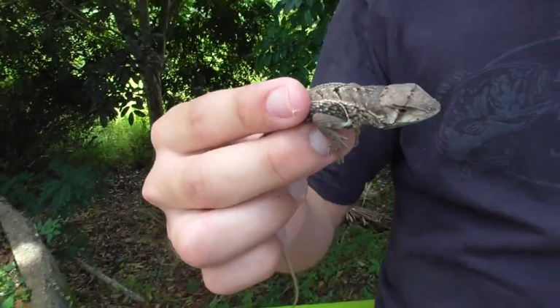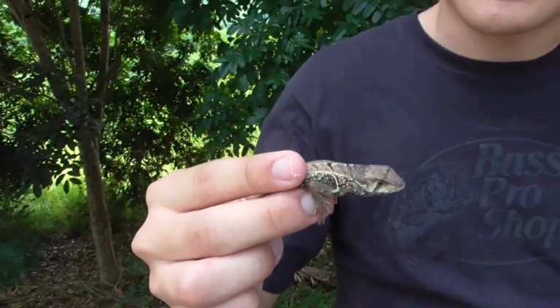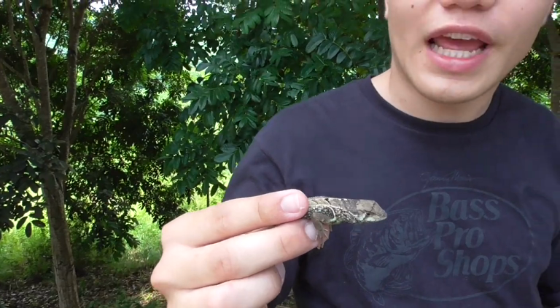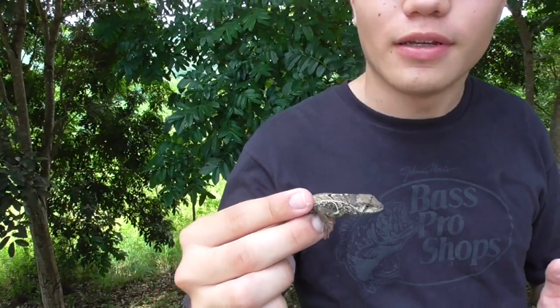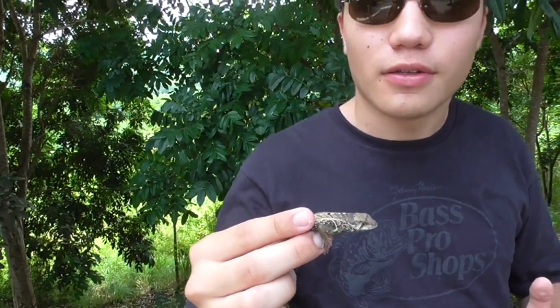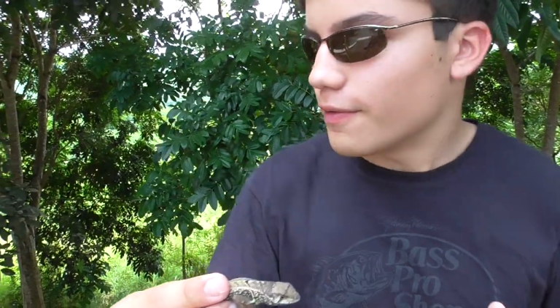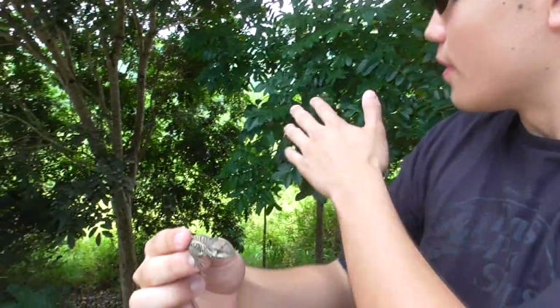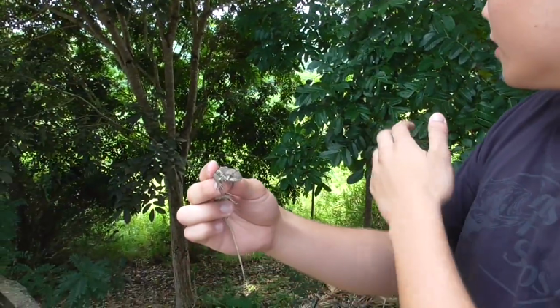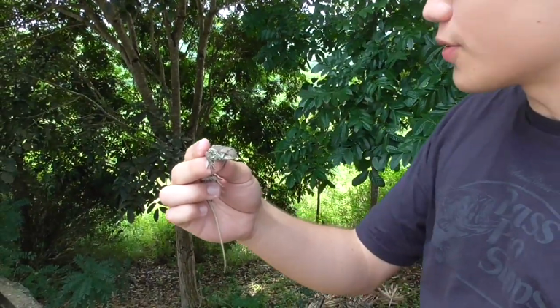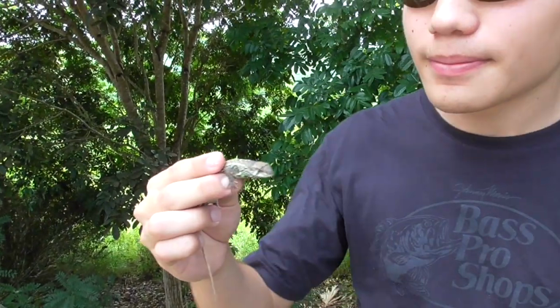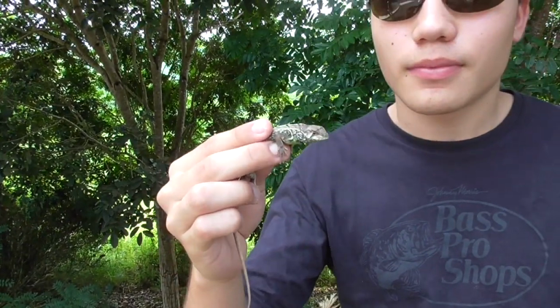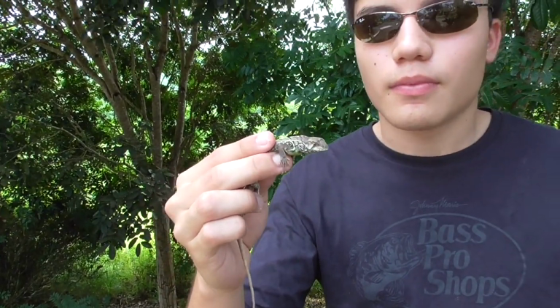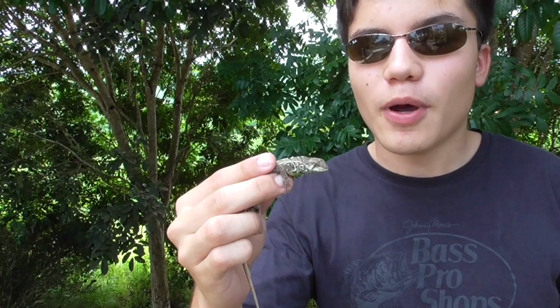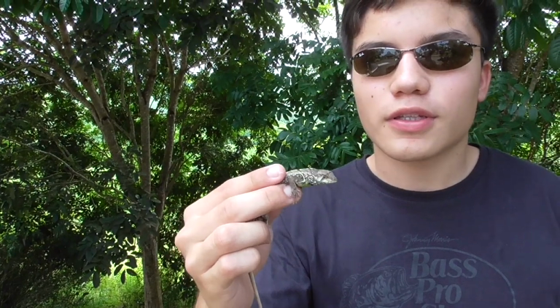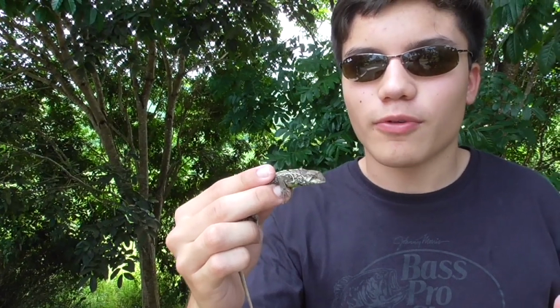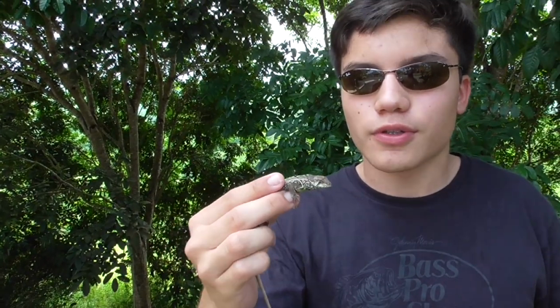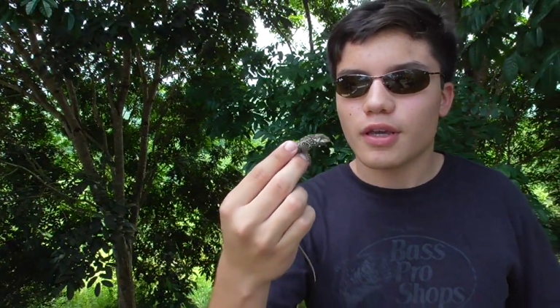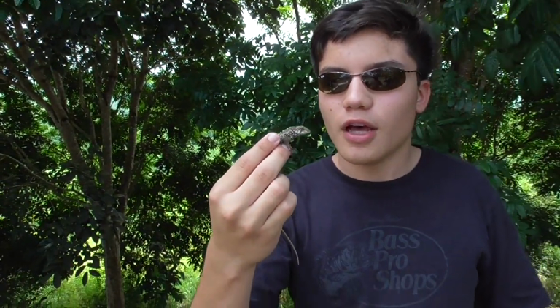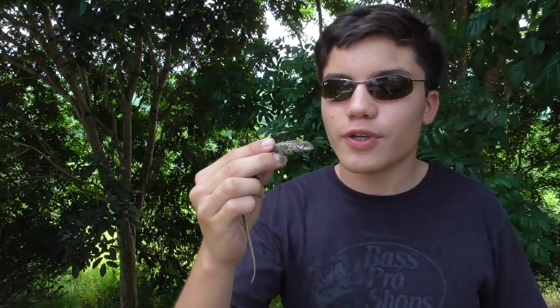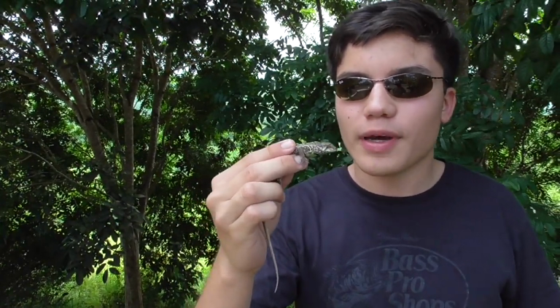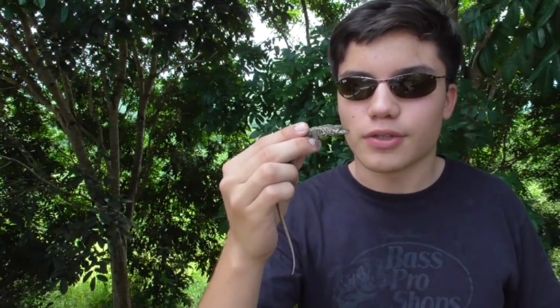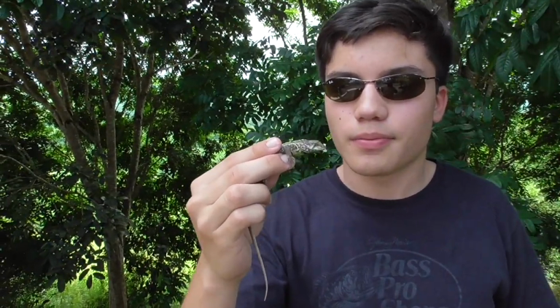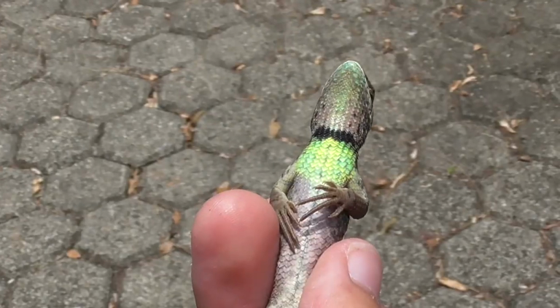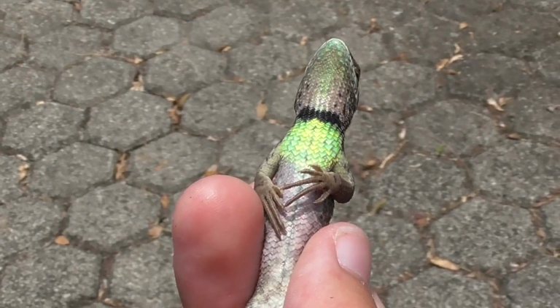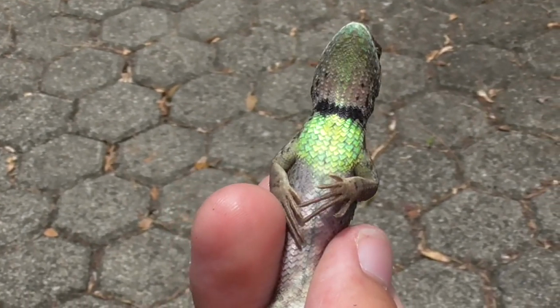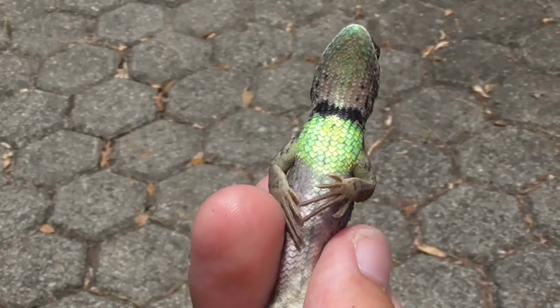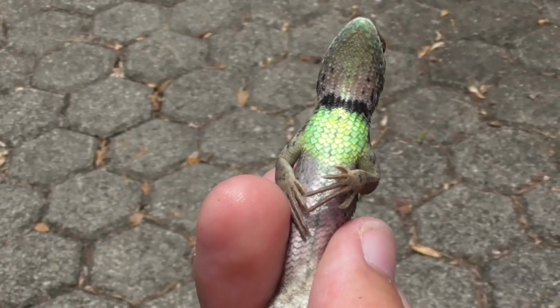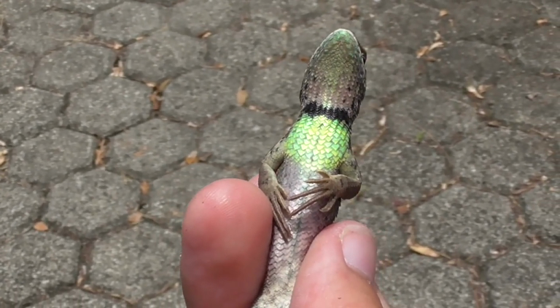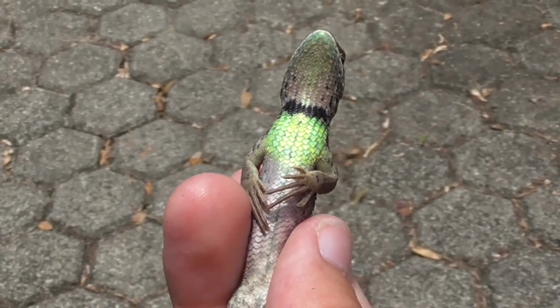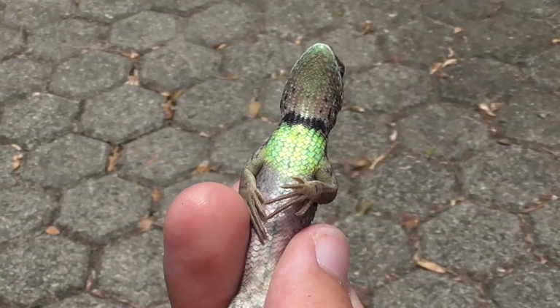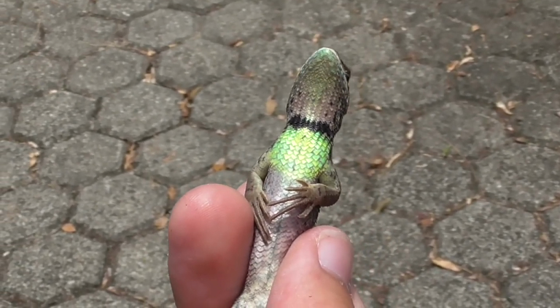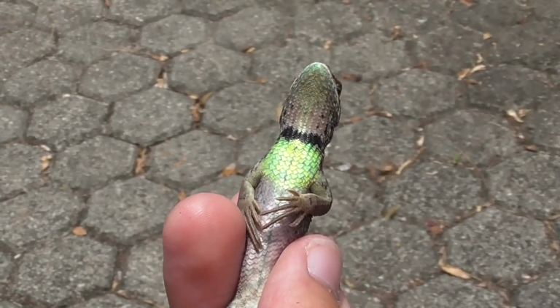It's perfectly well adapted to live in this forest. Despite all these incredible features, not much is really known about these lizards. I'm going to do some research and see if I can find more information on them. But now it's time to release them.